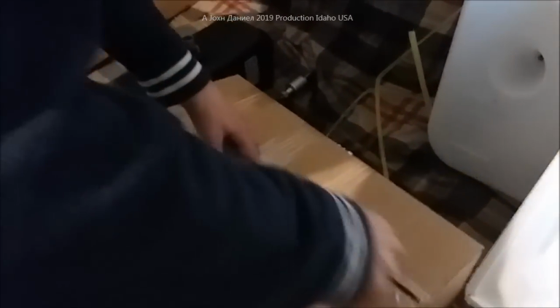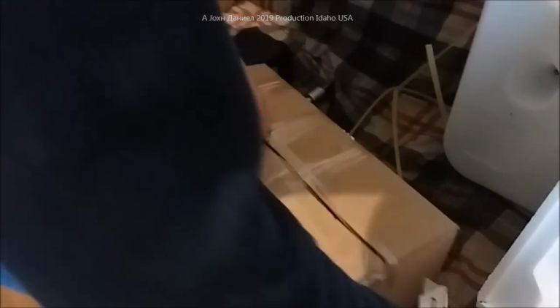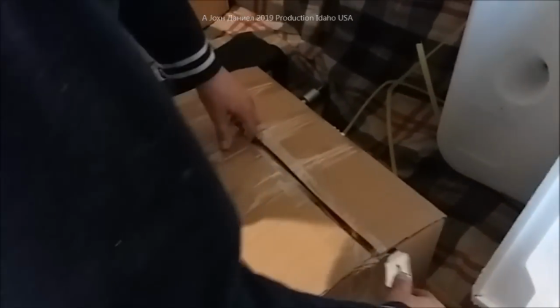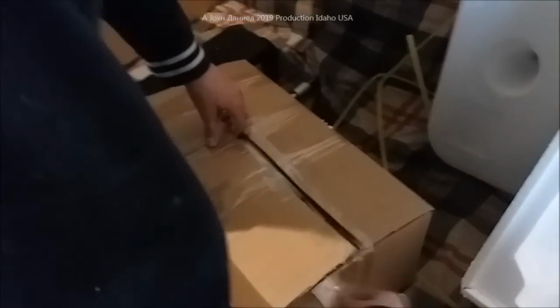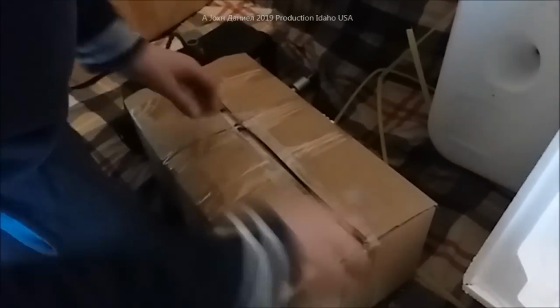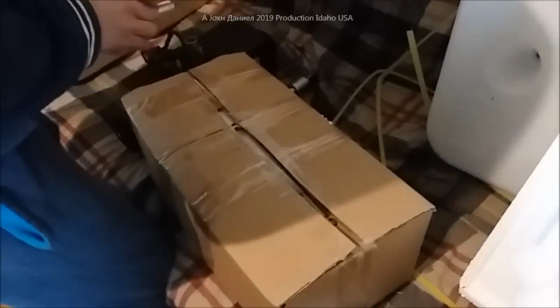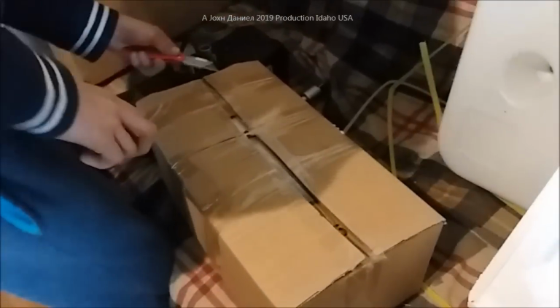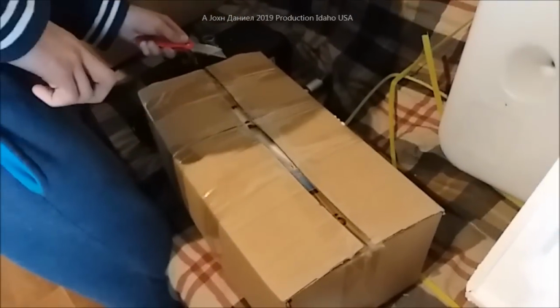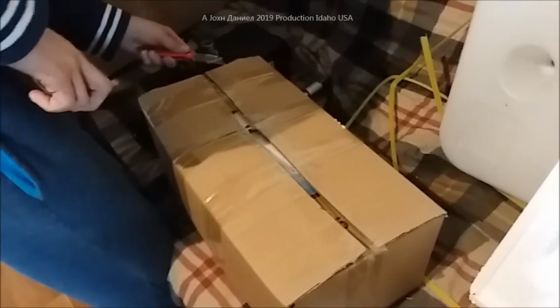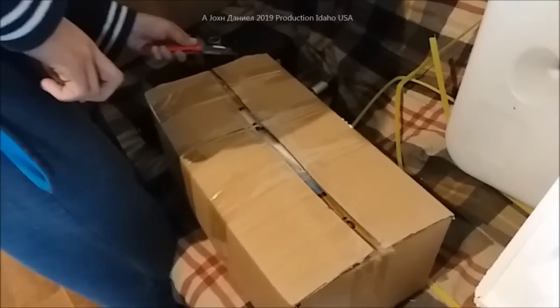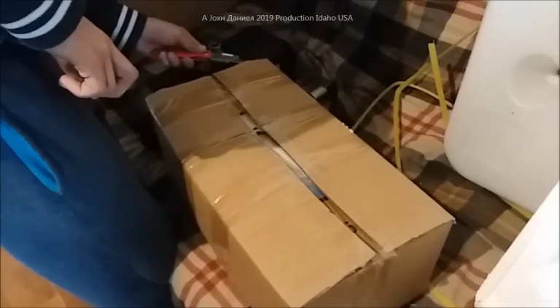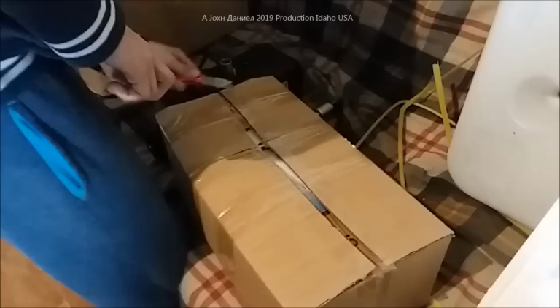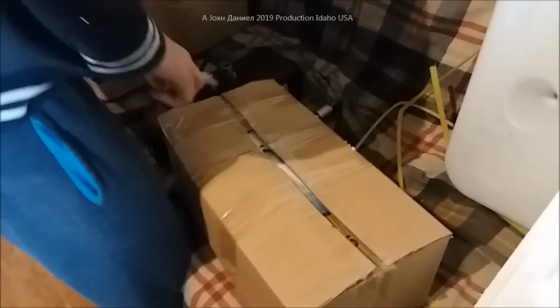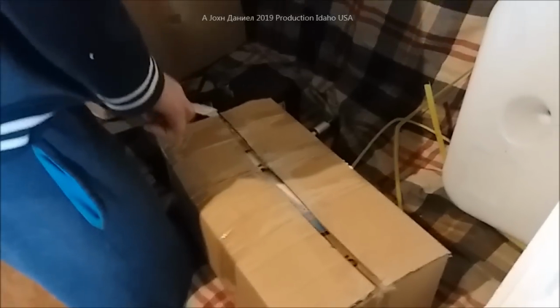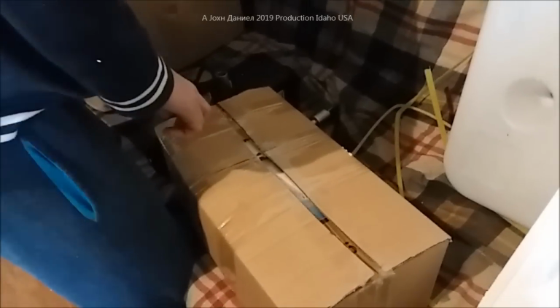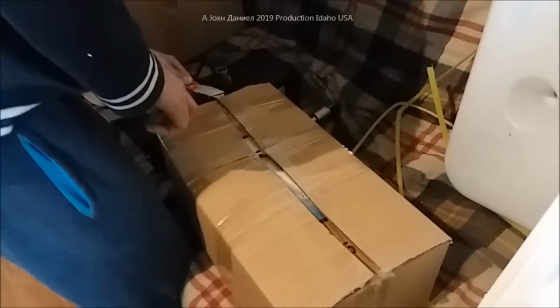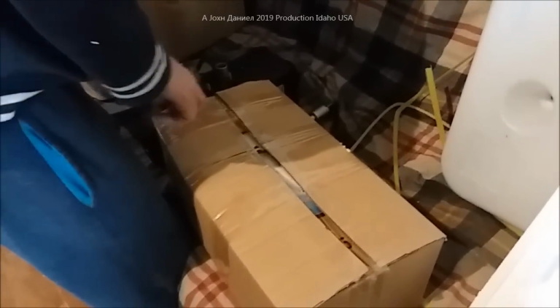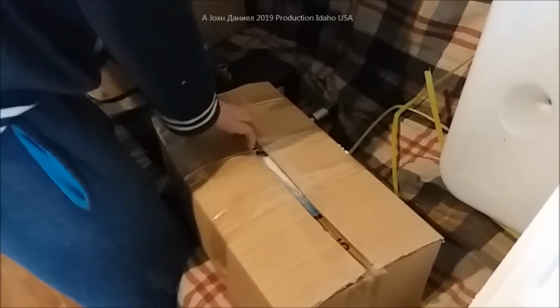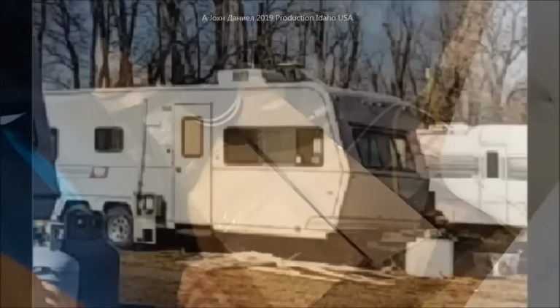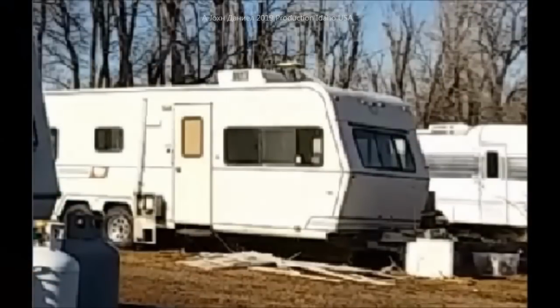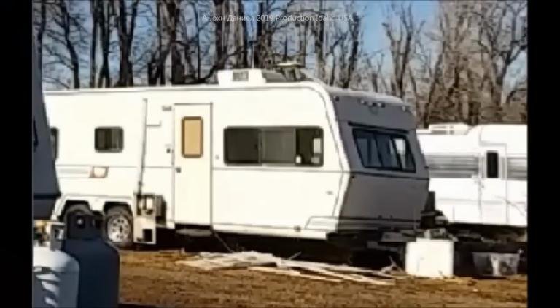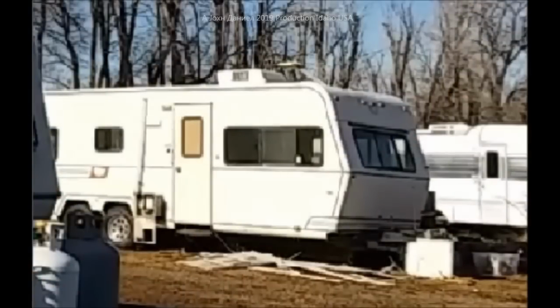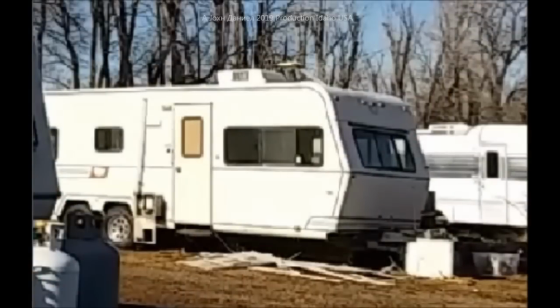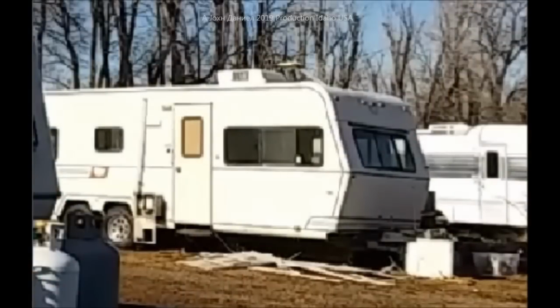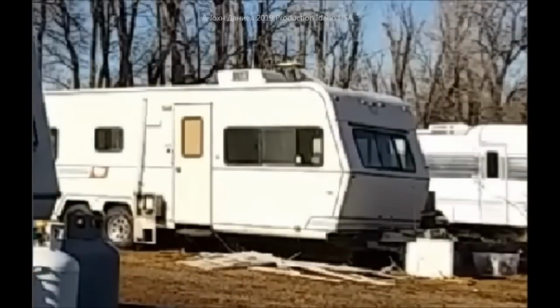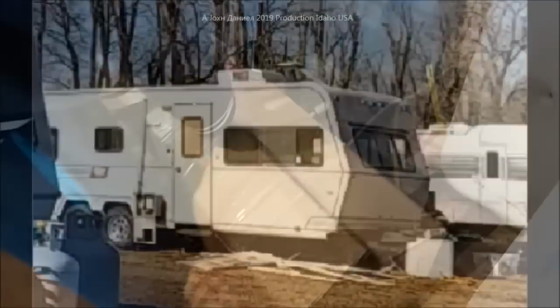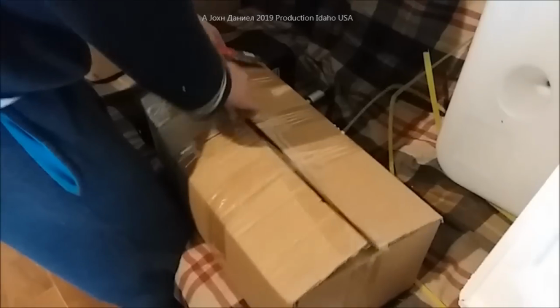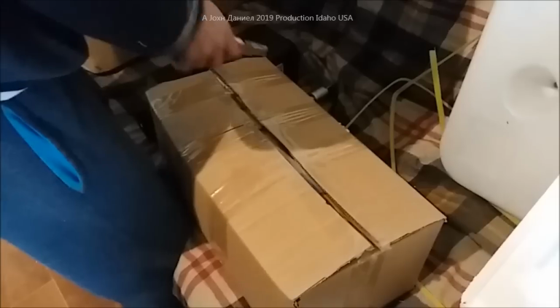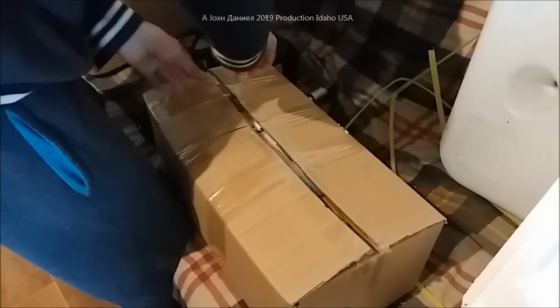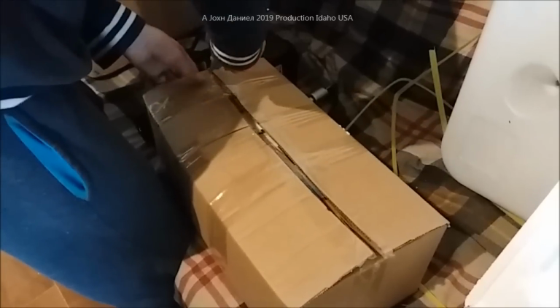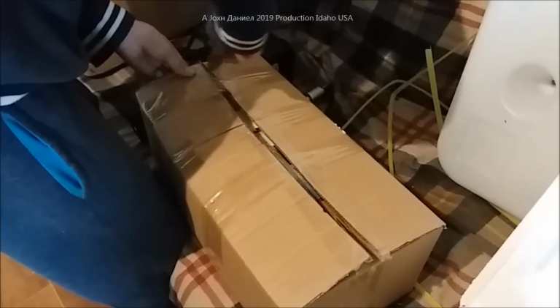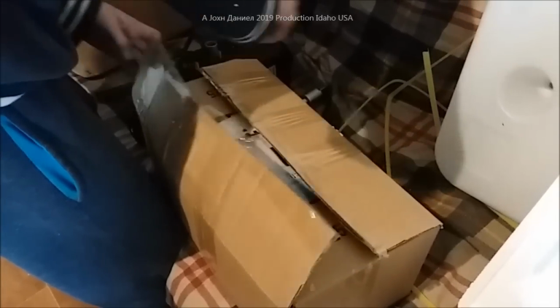This is going to go into that Holiday Rambler that we're converting into a cargo trailer slash mobile work trailer - 27 footer. Y'all can look back on my videos and see what that one looks like.